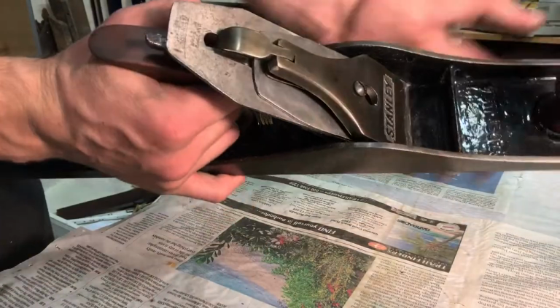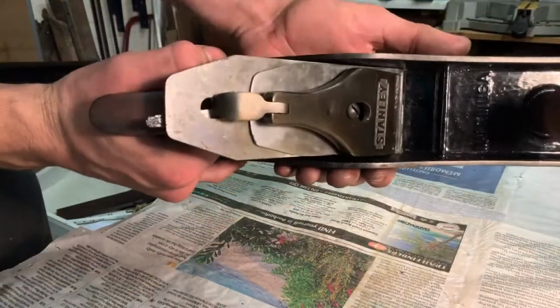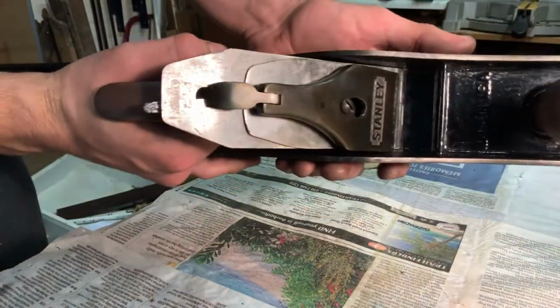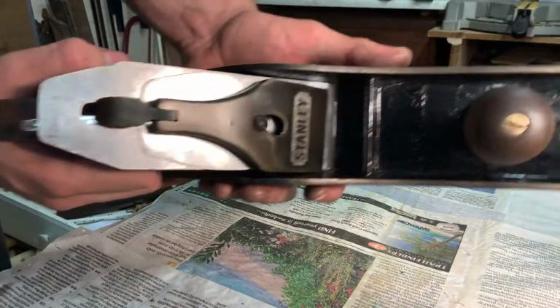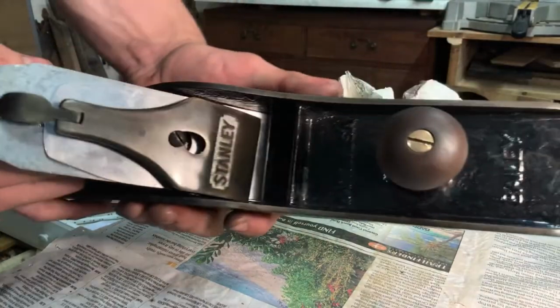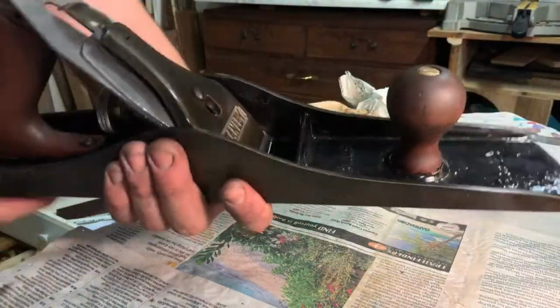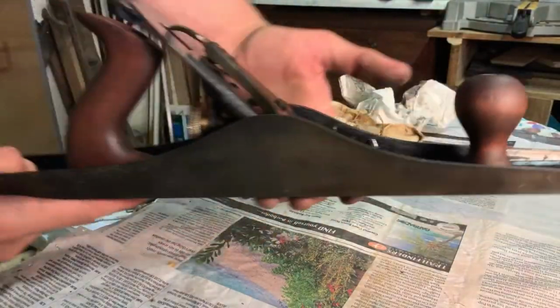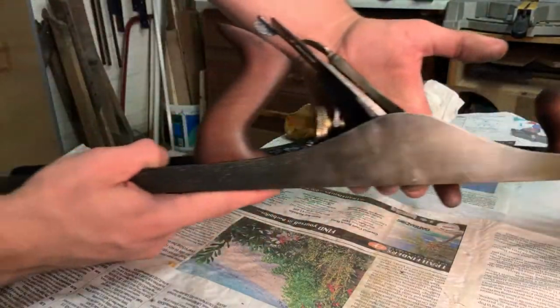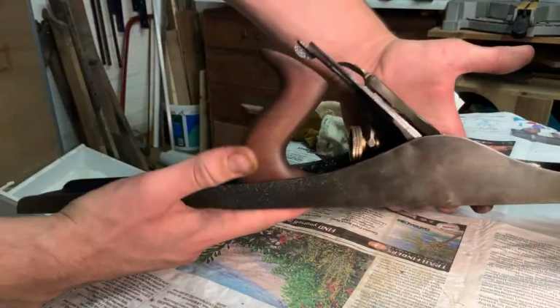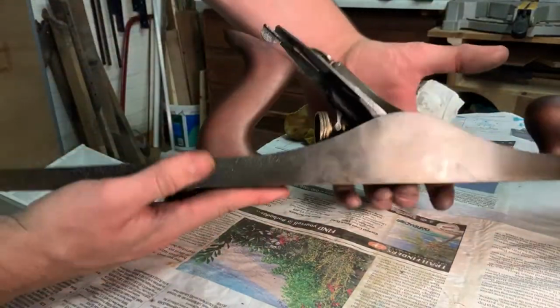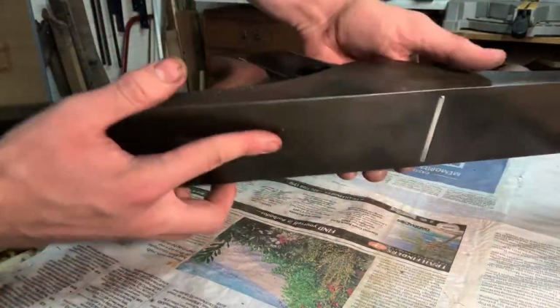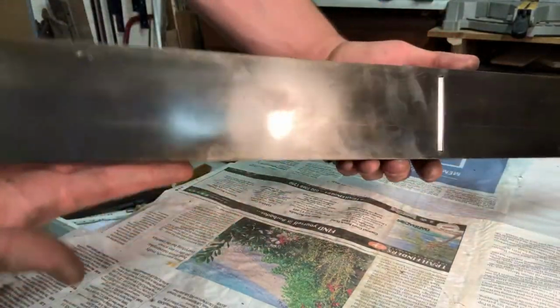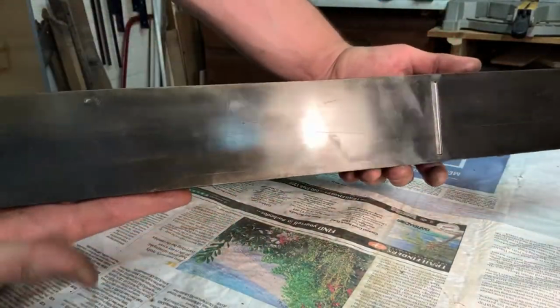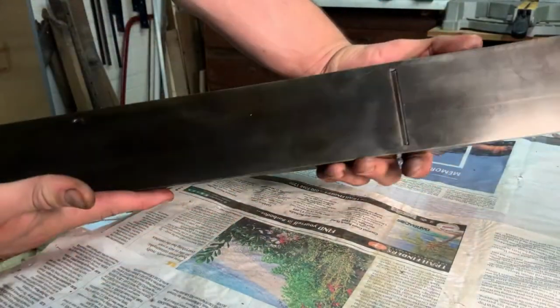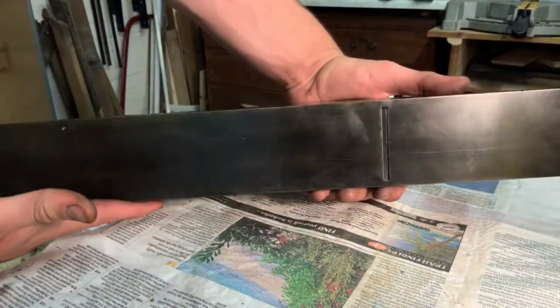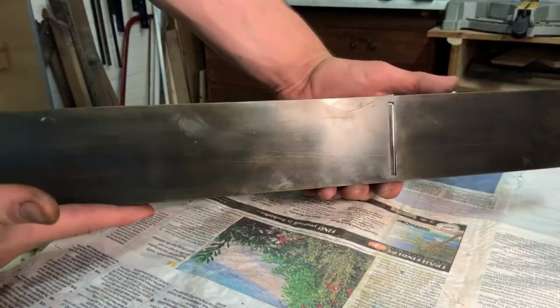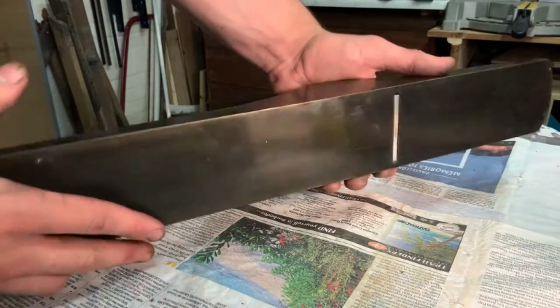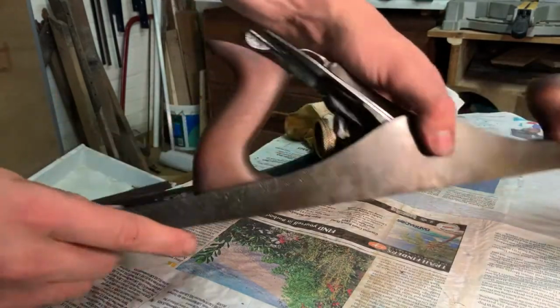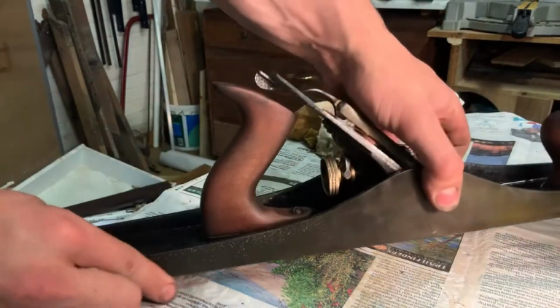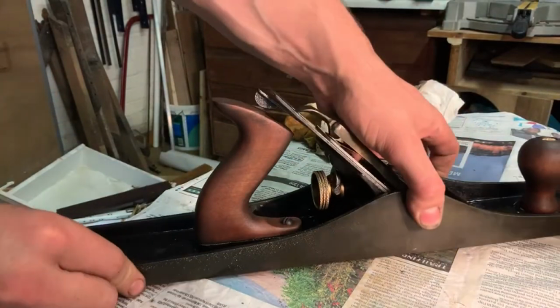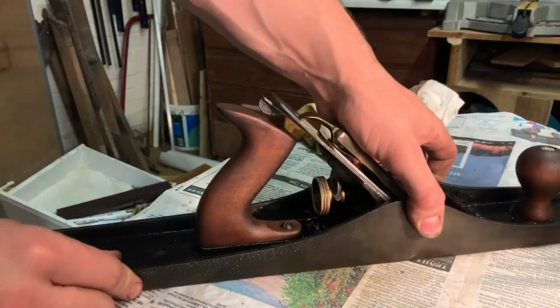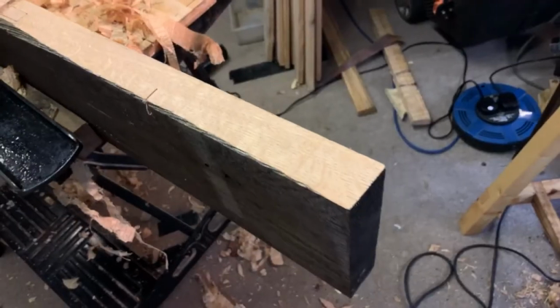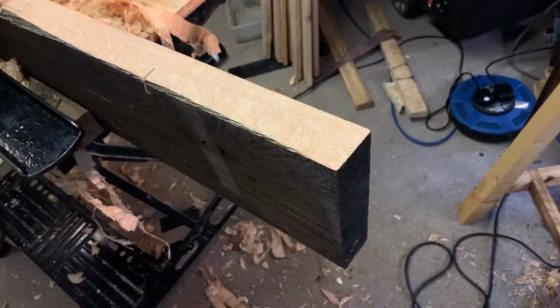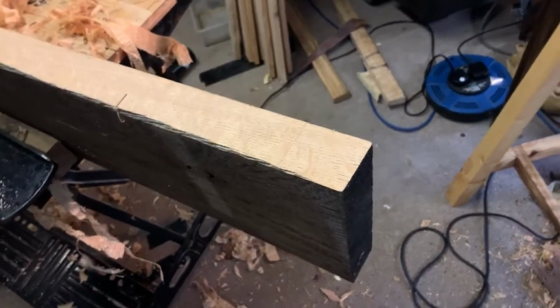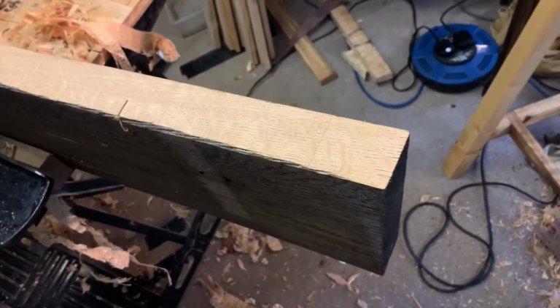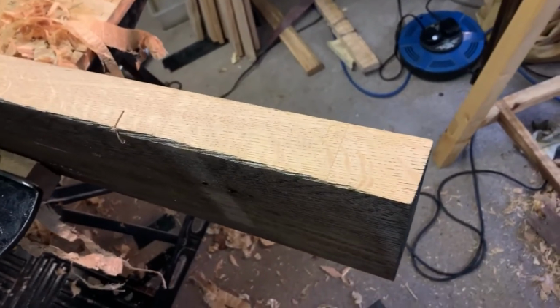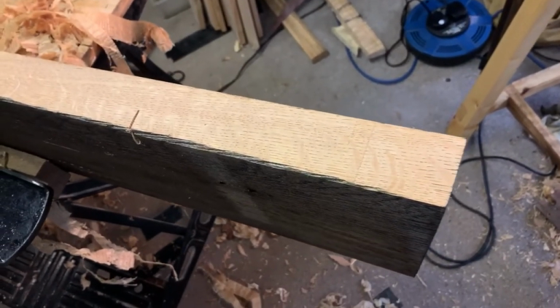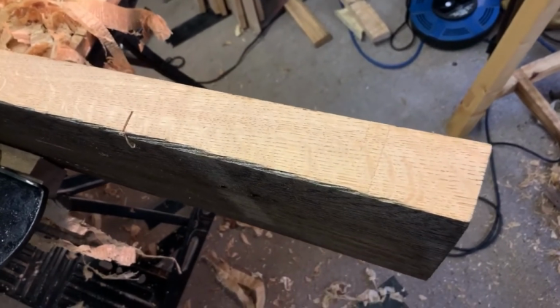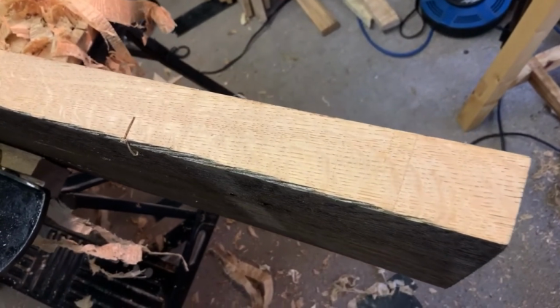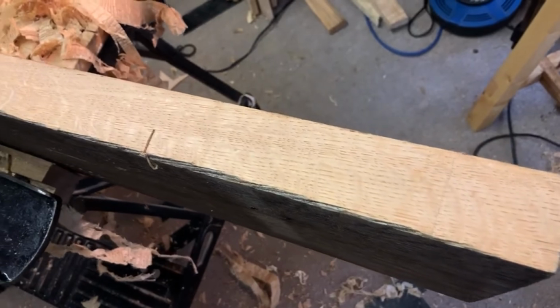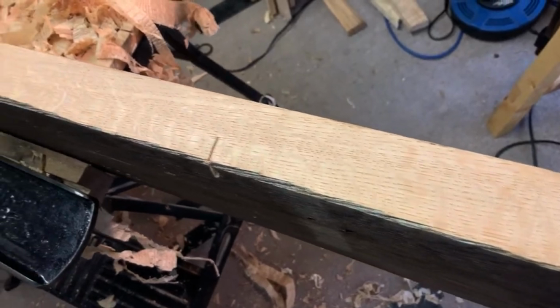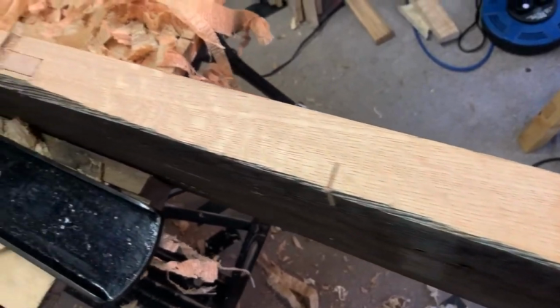And here it is — the finished plane. I christened it on this piece of white oak that I was preparing for a tabletop, and it left just a lovely surface with some lovely paper-thin shavings.